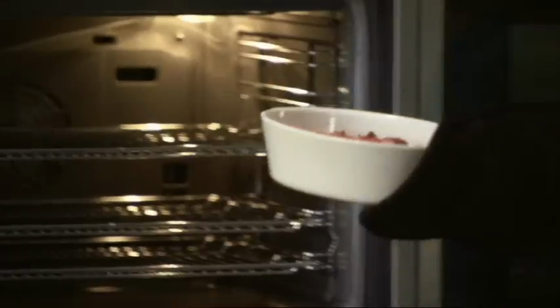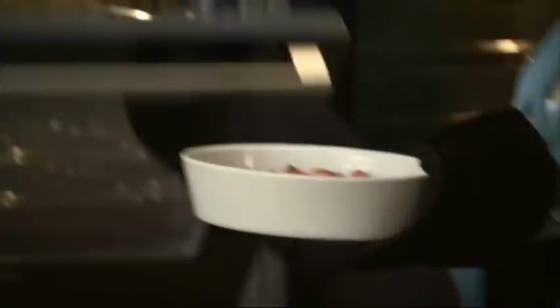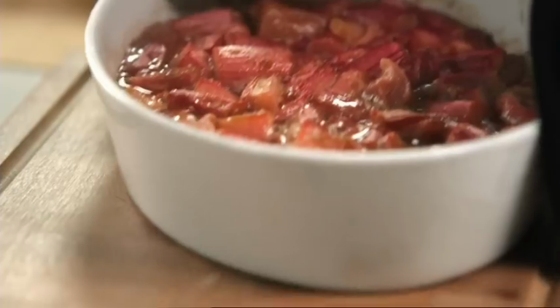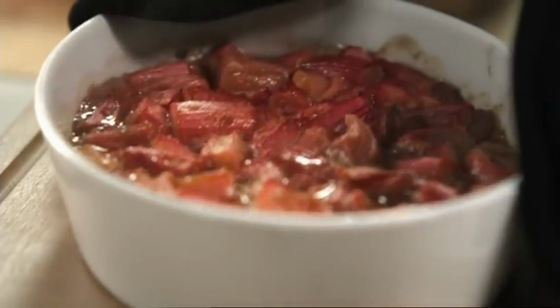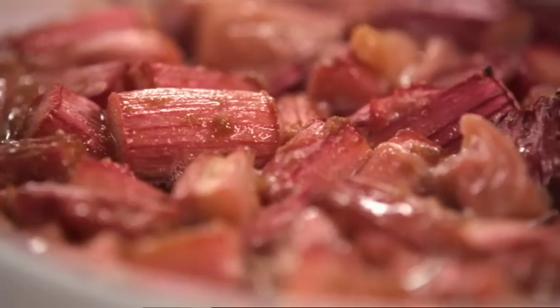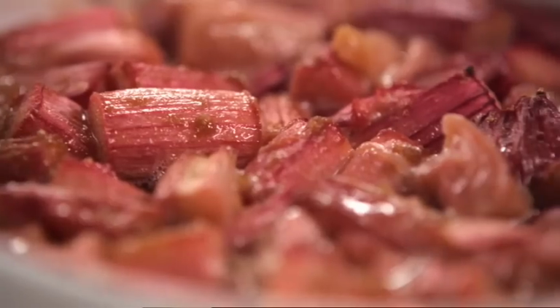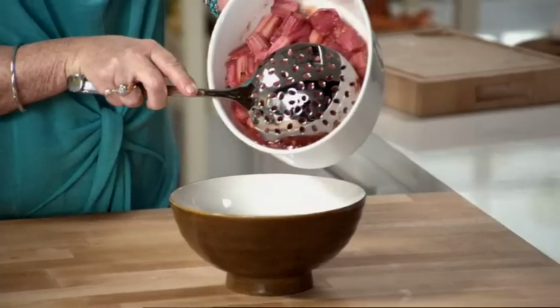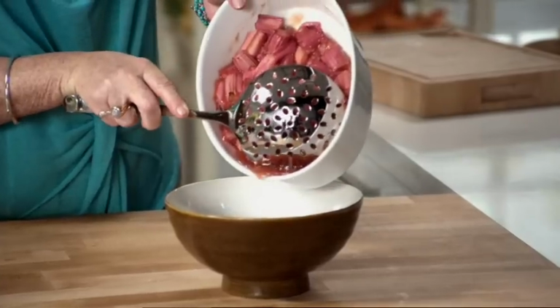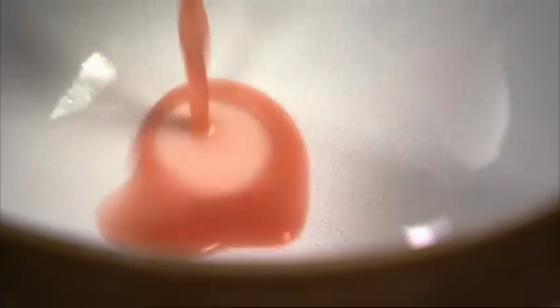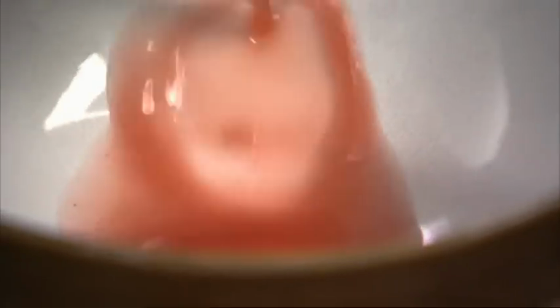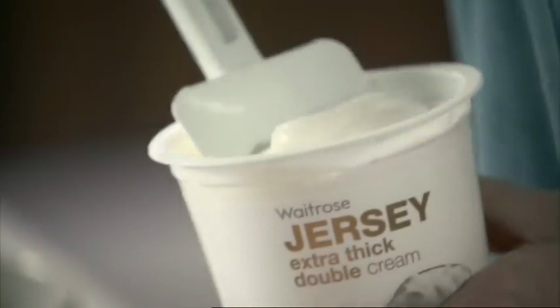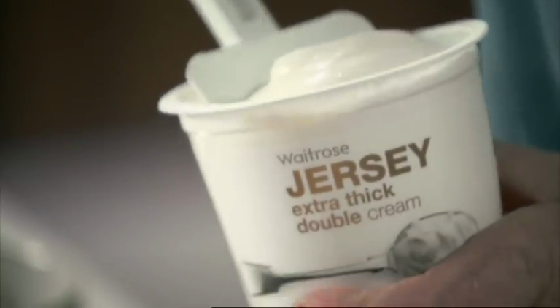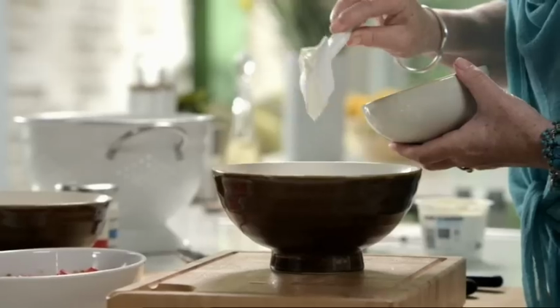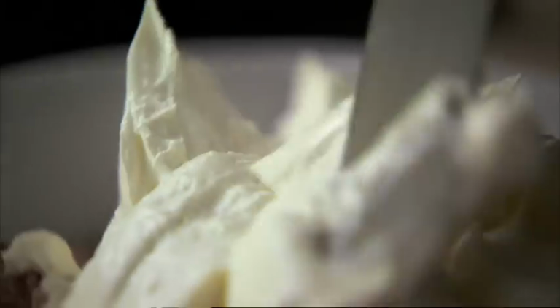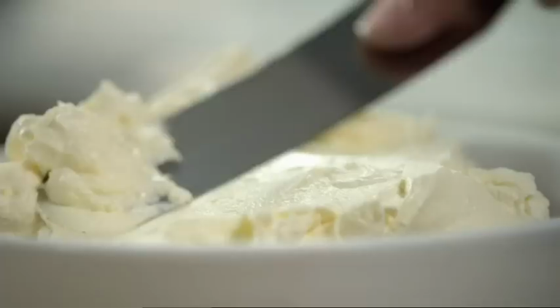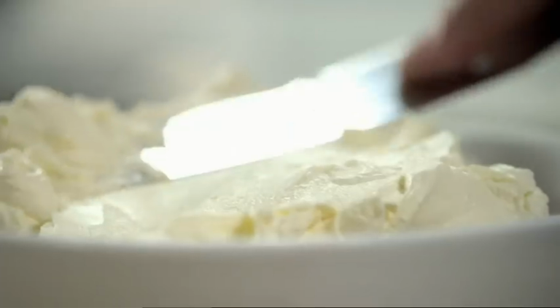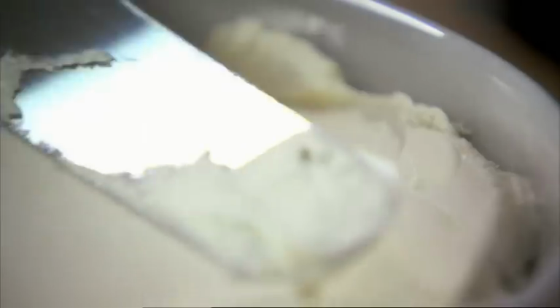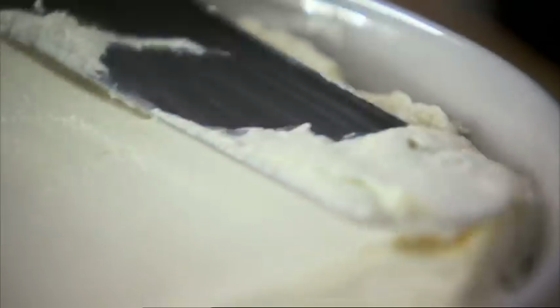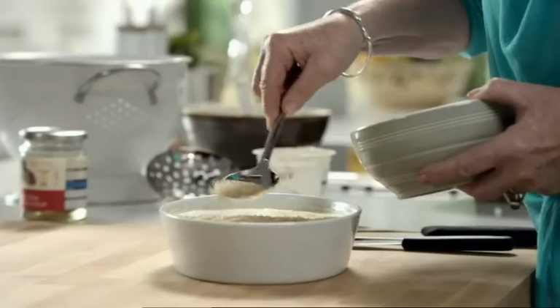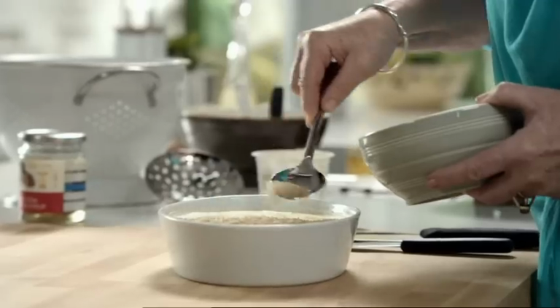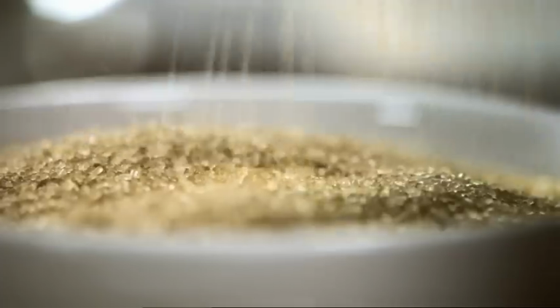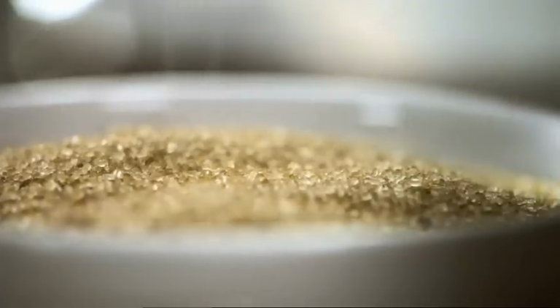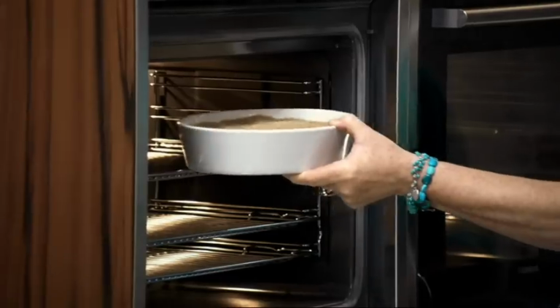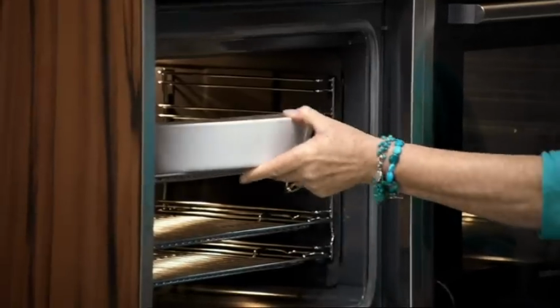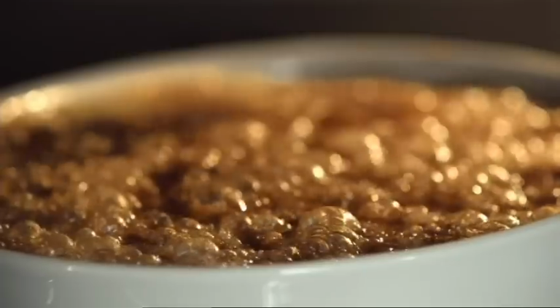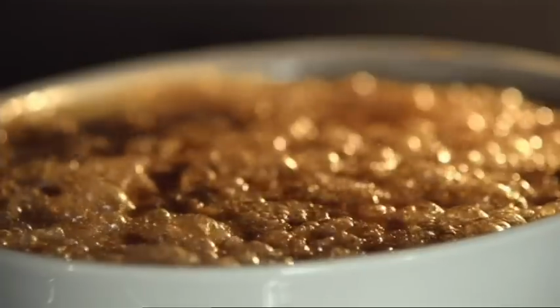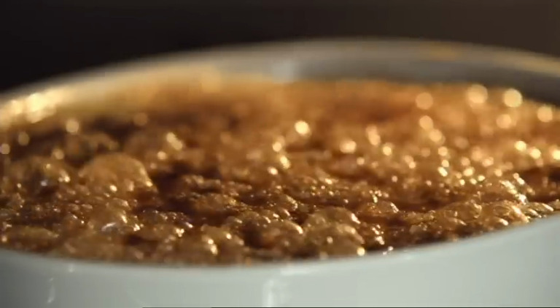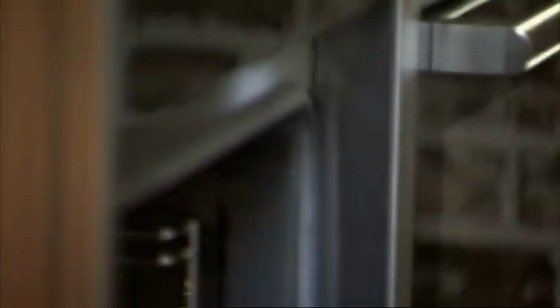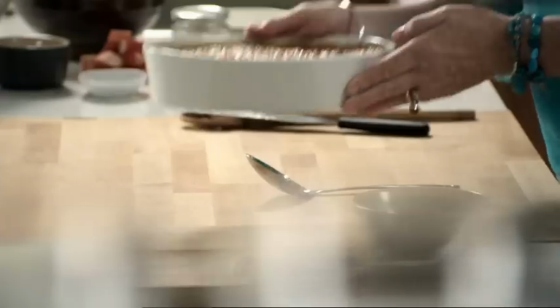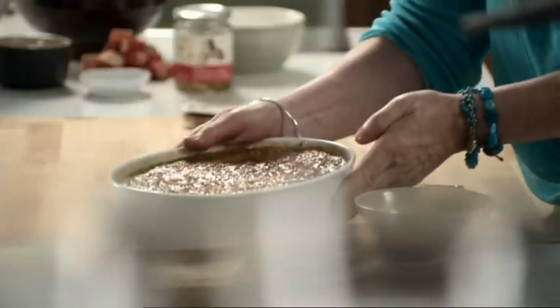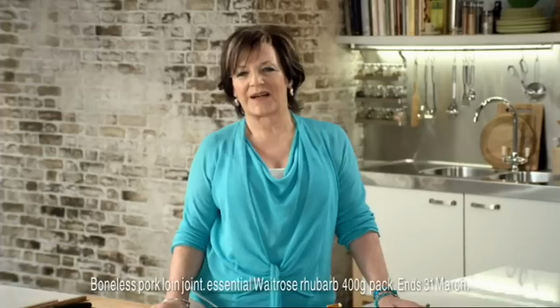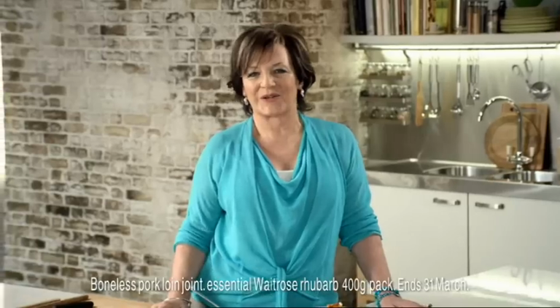Once the rhubarb's been baked, cool and strain off the juices. Then spread on a mixture of thick Jersey cream and Greek yogurt. Sprinkle with demerara sugar and caramelise under a very hot grill. So very simple but oh so good.